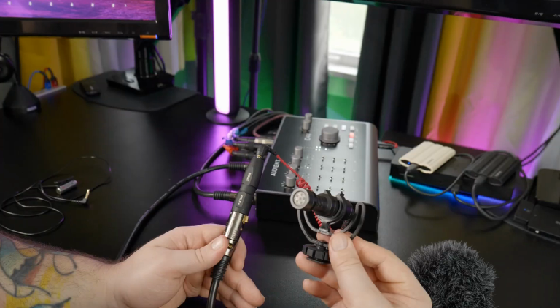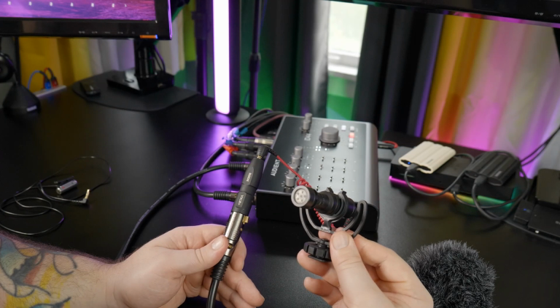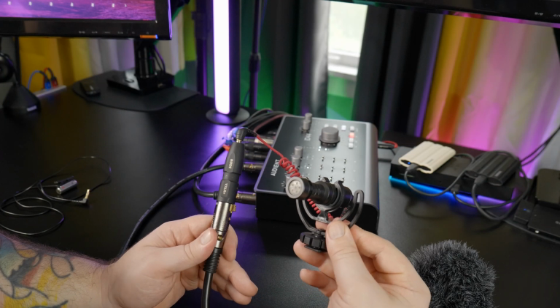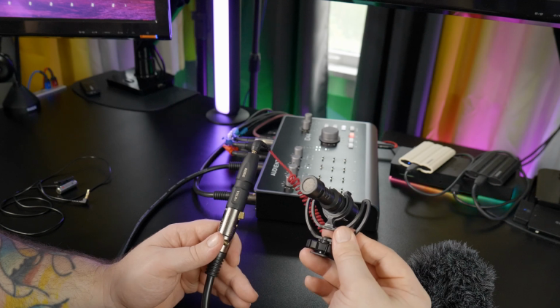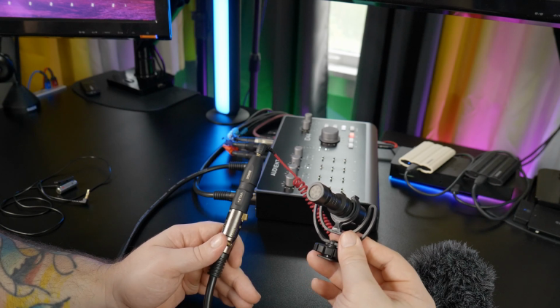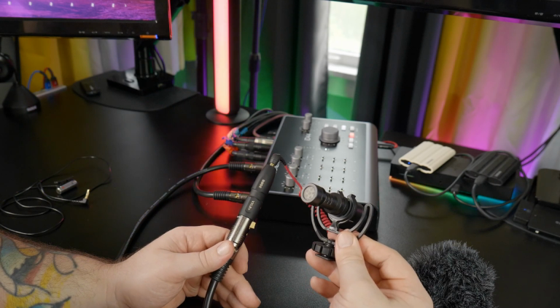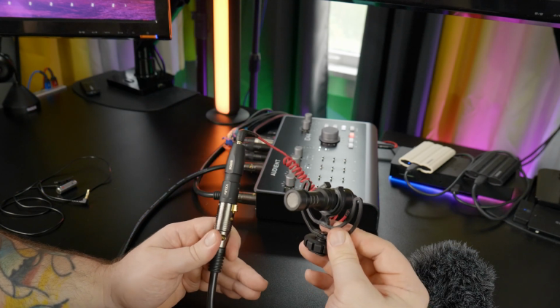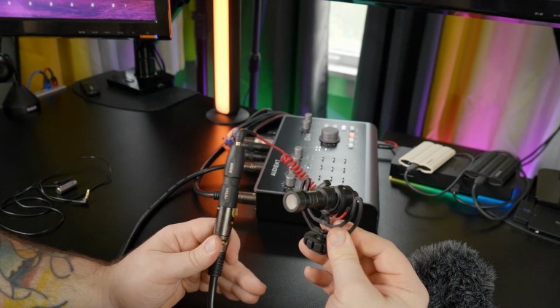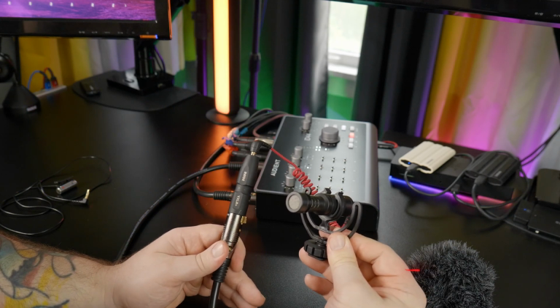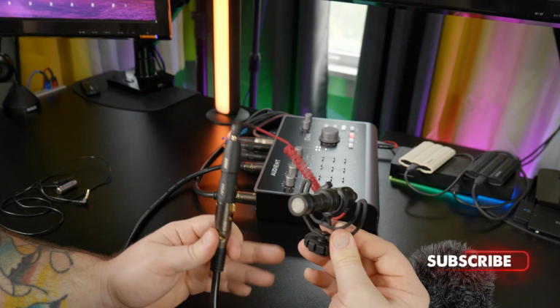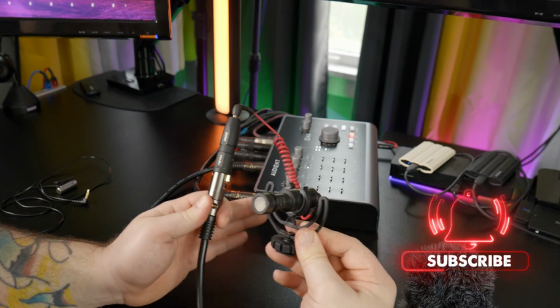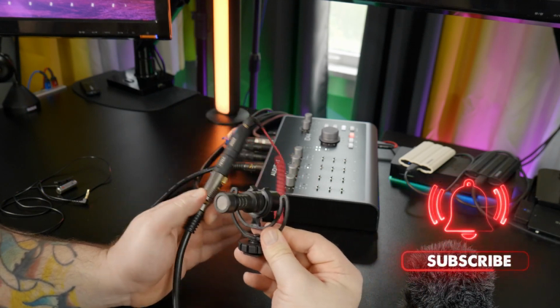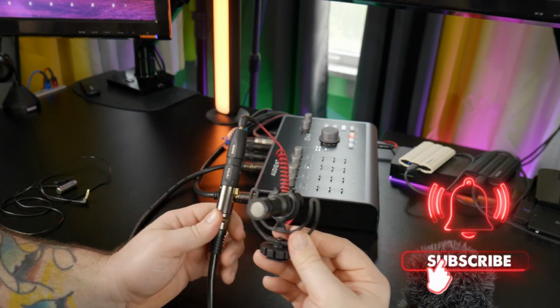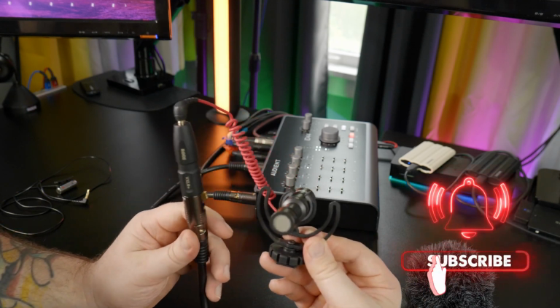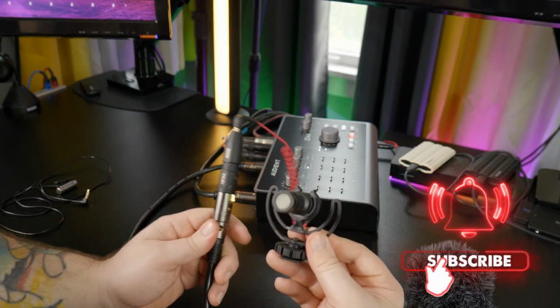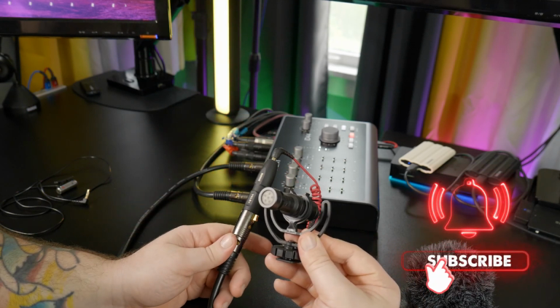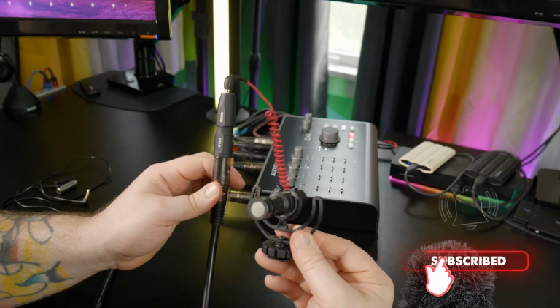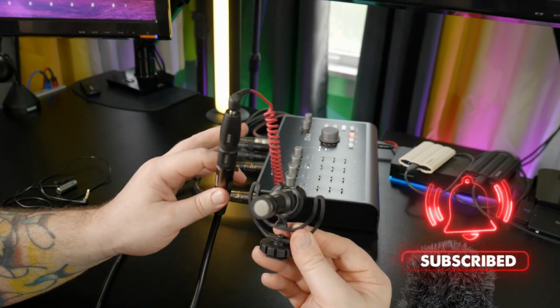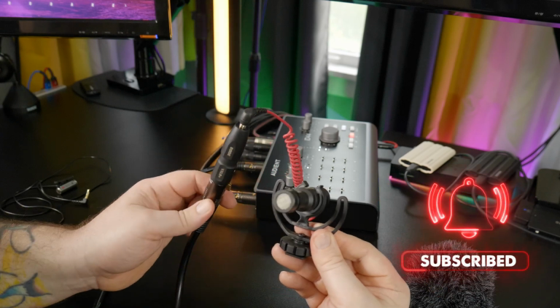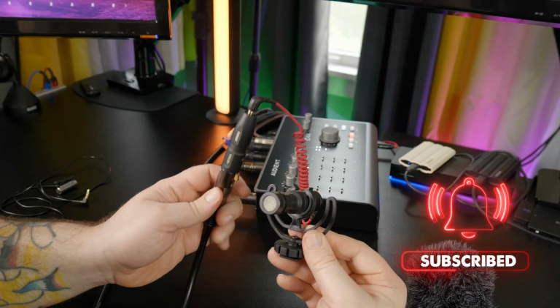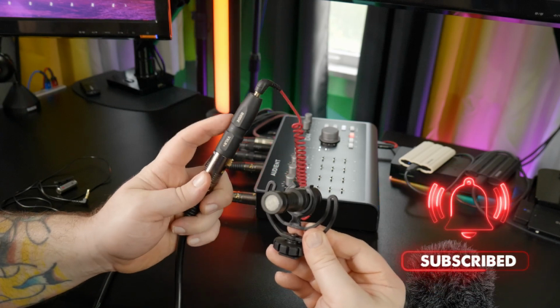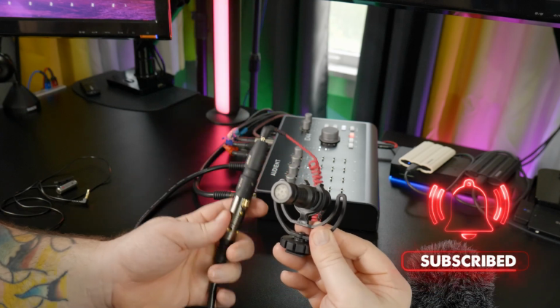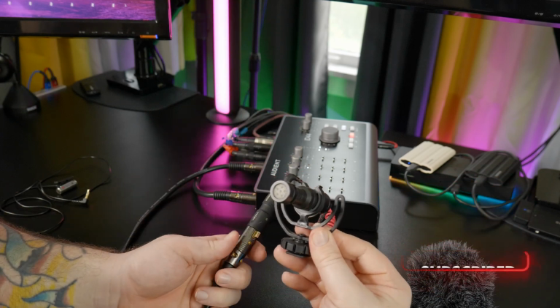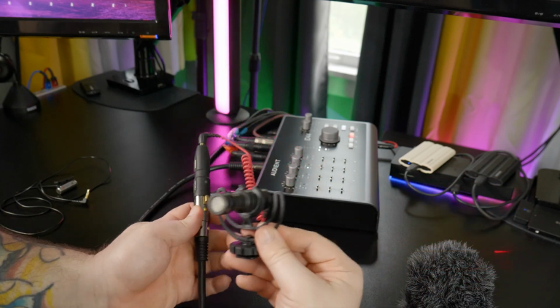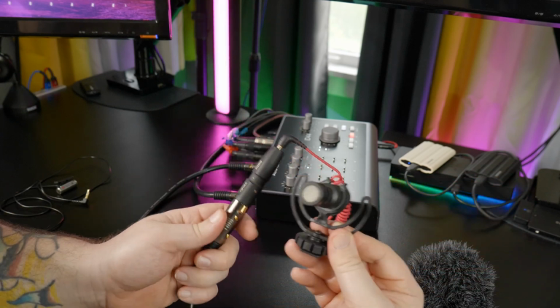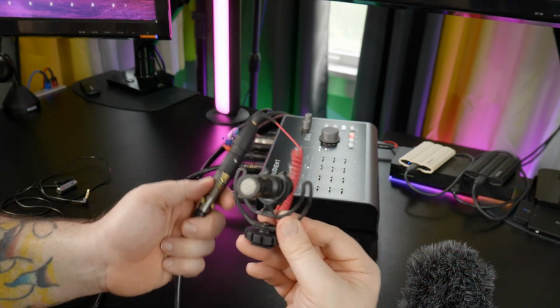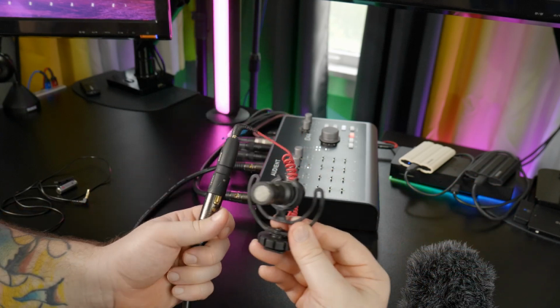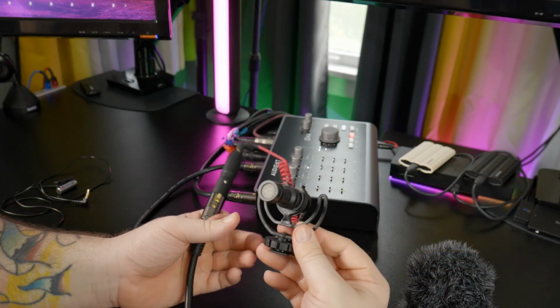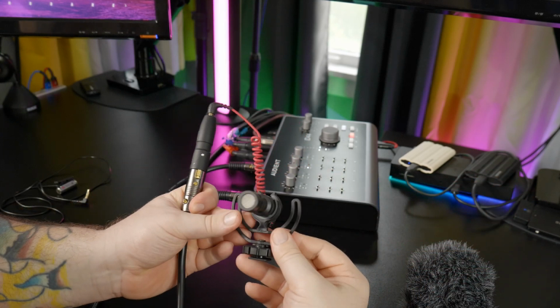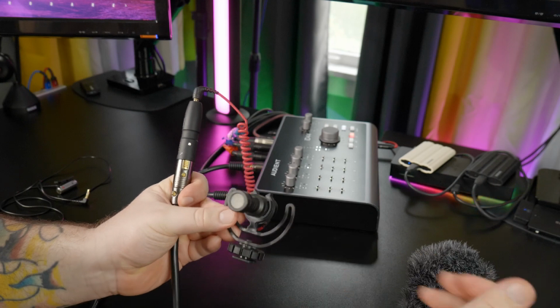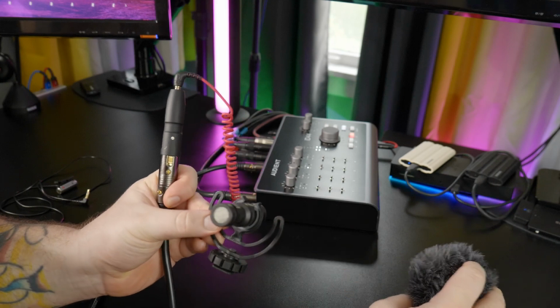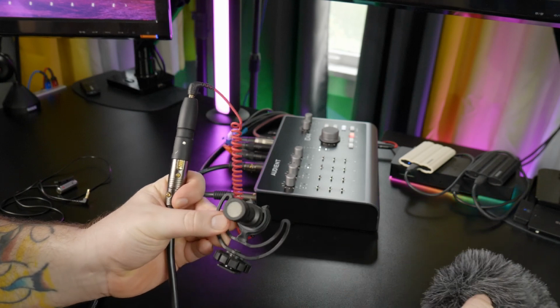All right, so now you're hearing me through the Rode Video Micro, a camera-mounted boom mic that we can now use with our audio interface thanks to our adapter. I have an XLR cable attached and then our adapter, so I can really move this mic anywhere I want instead of being tethered to that camera.